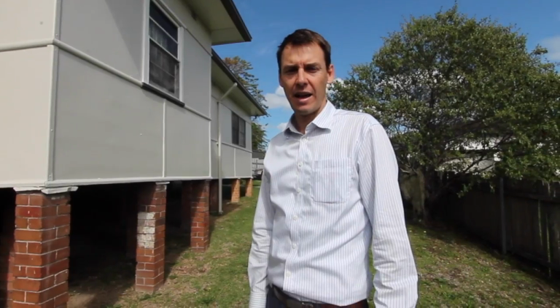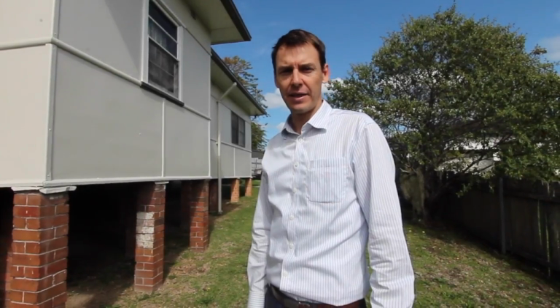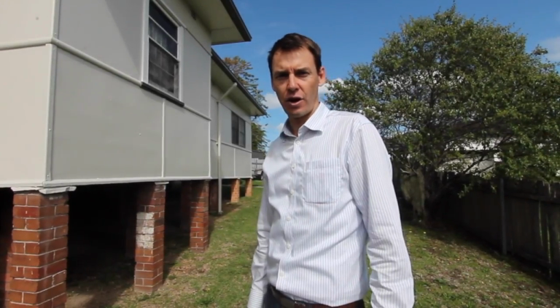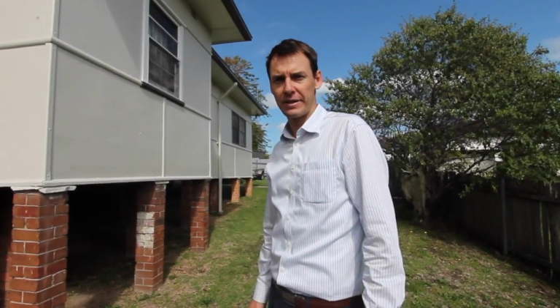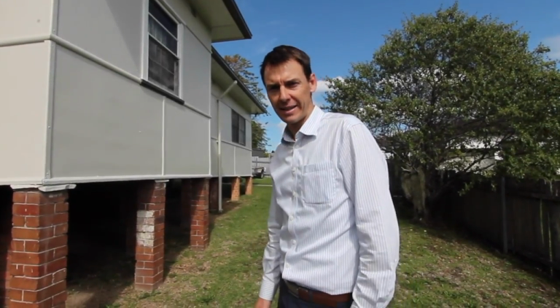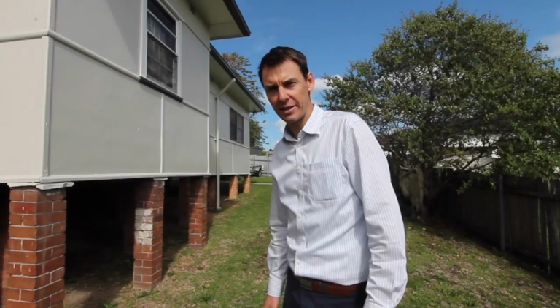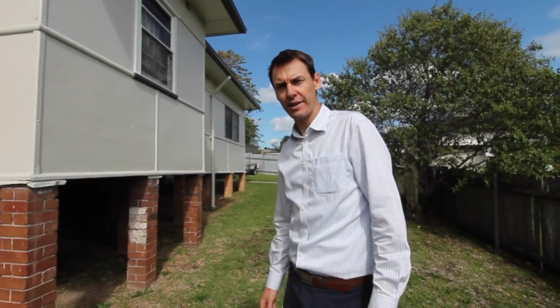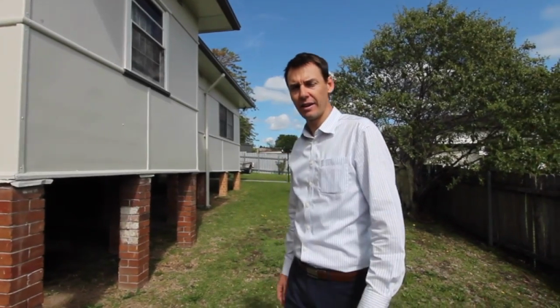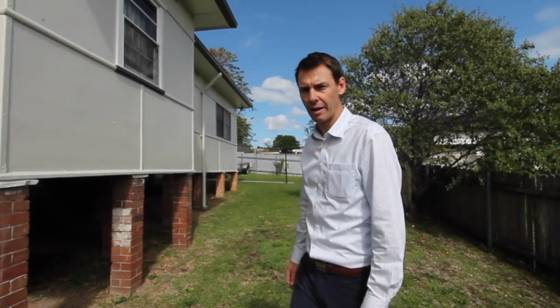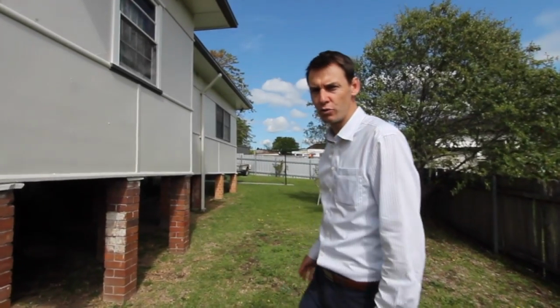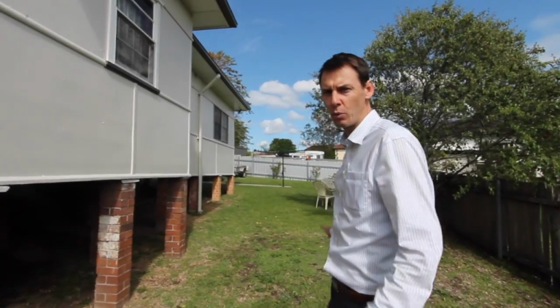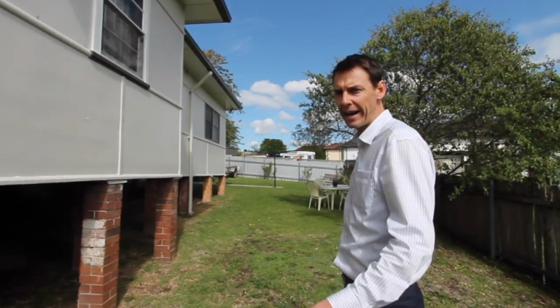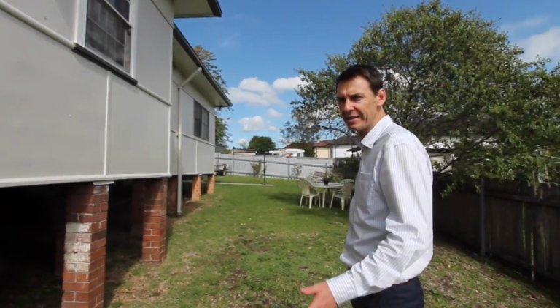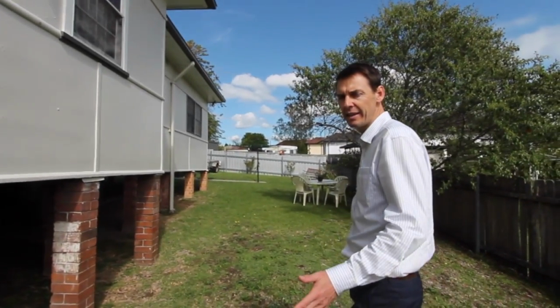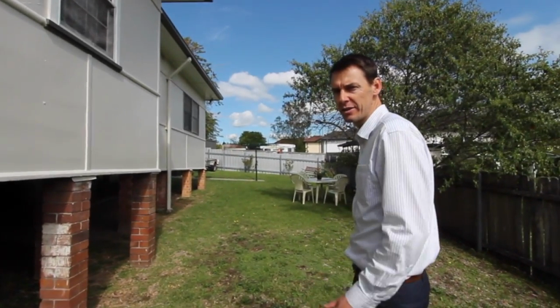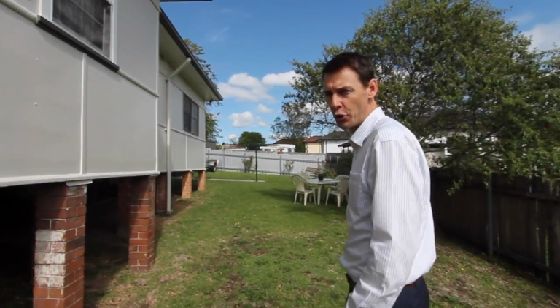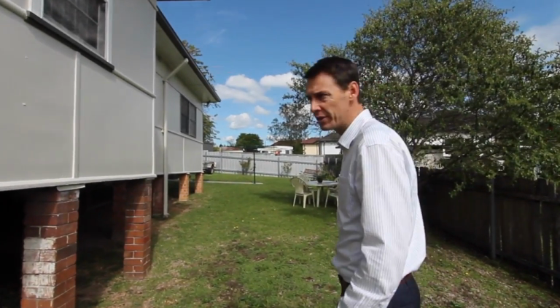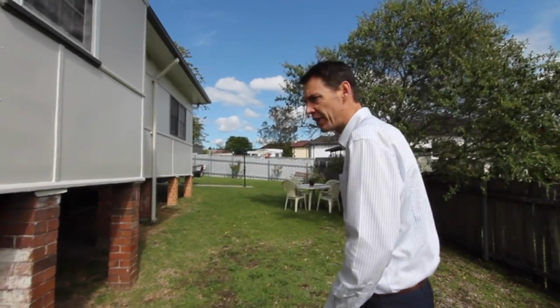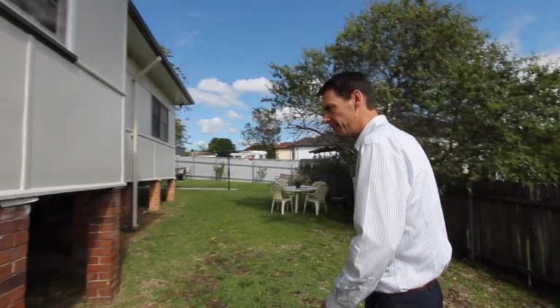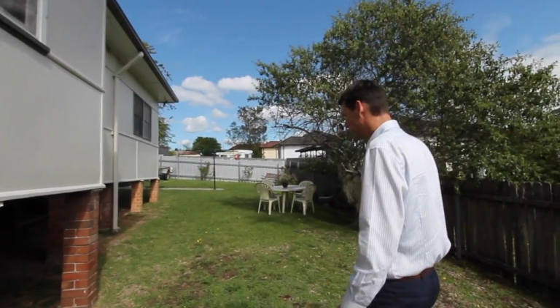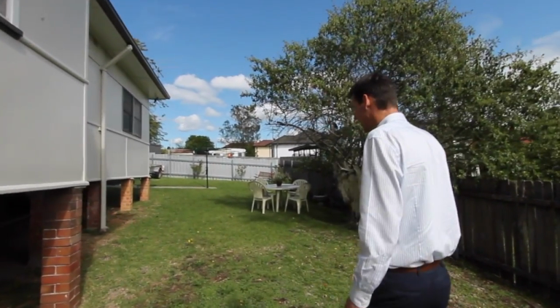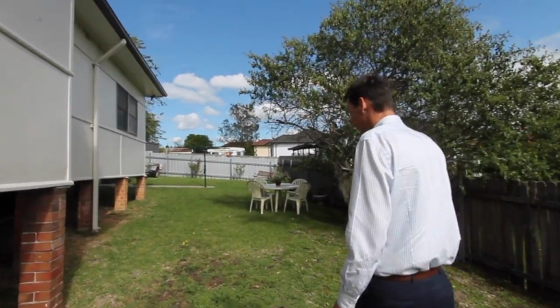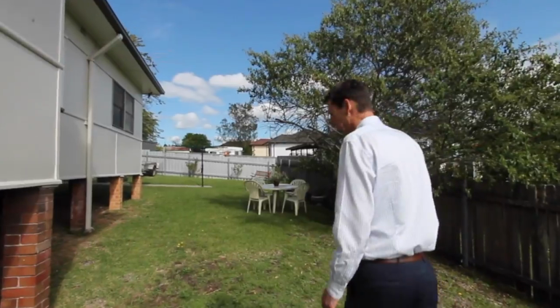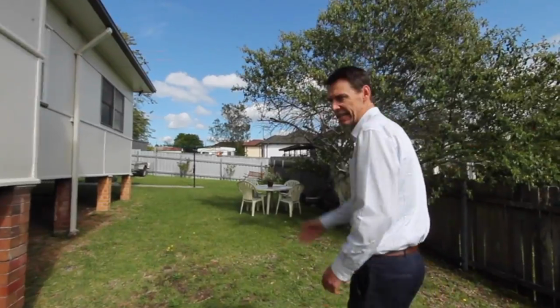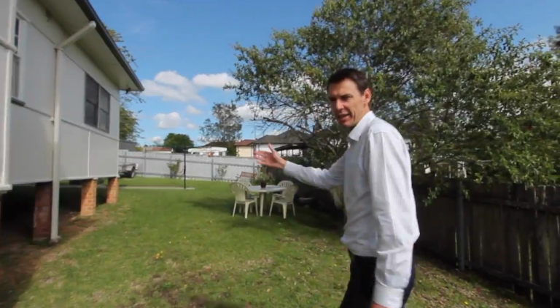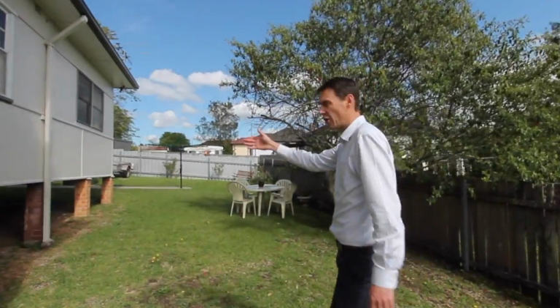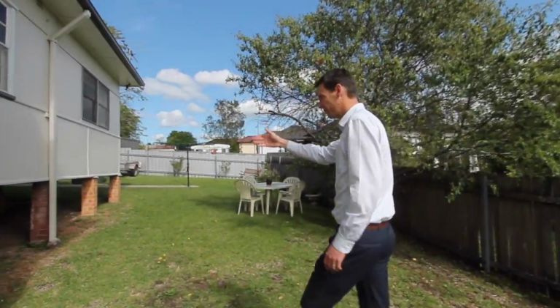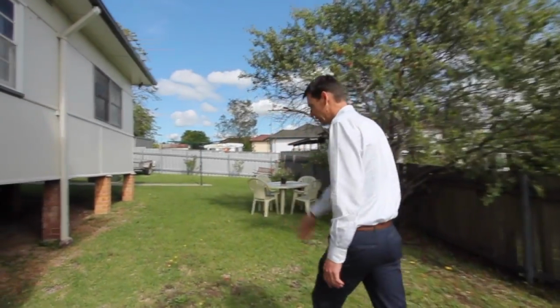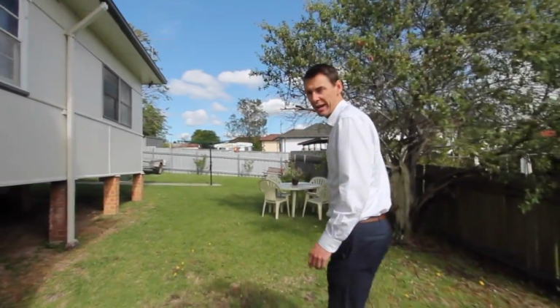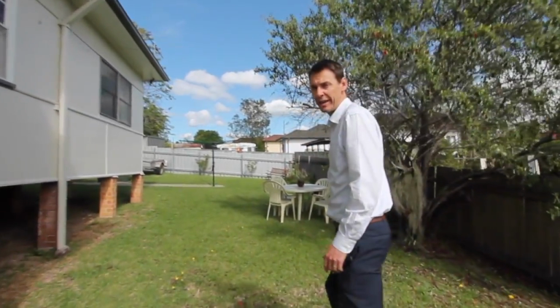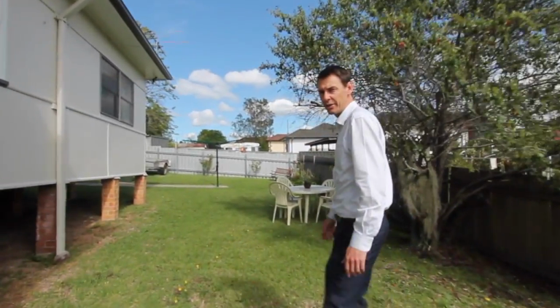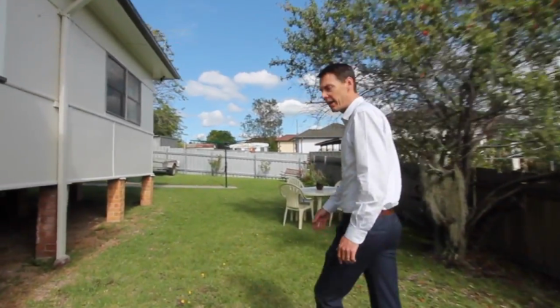At the side of 6 Alexander Street there's really wide access here — this is on the northern side of the home. As you can see, the home is quite elevated on the site.